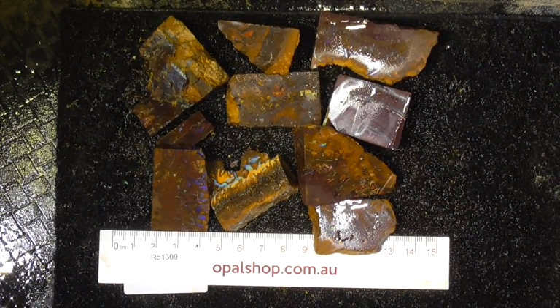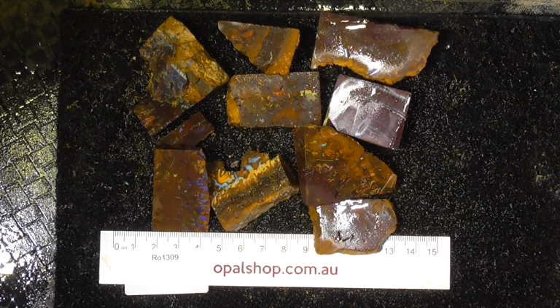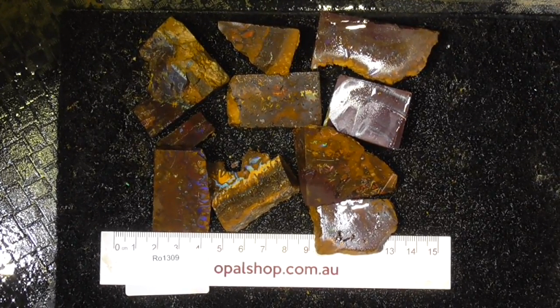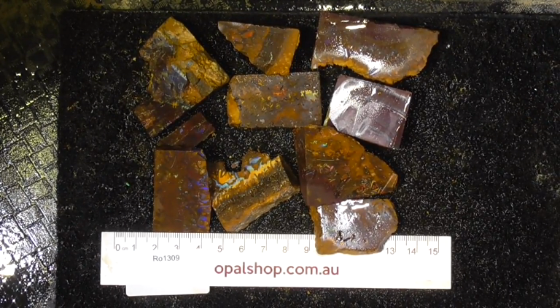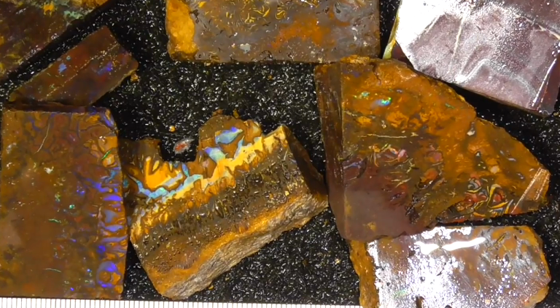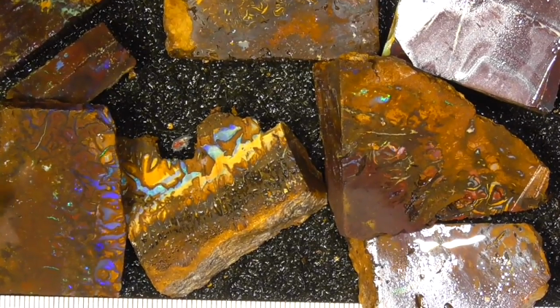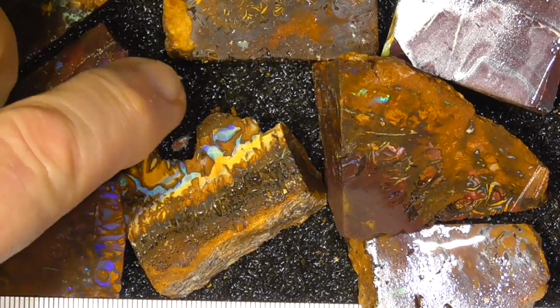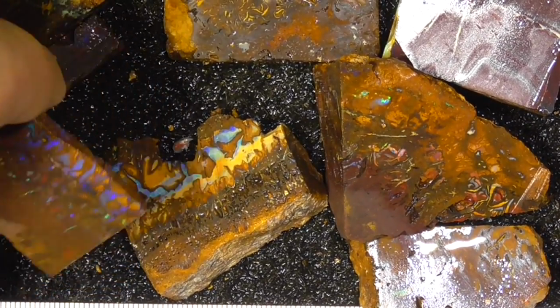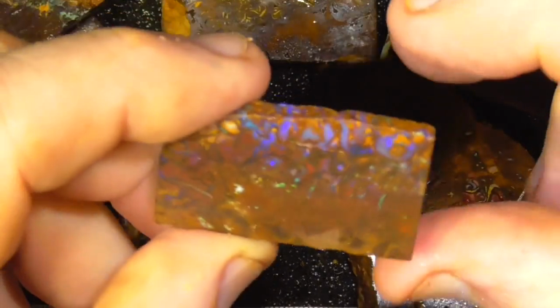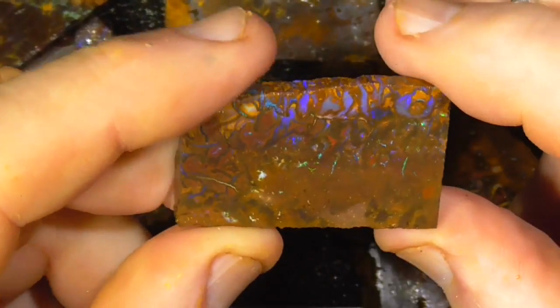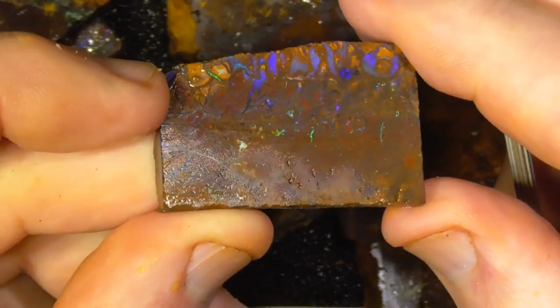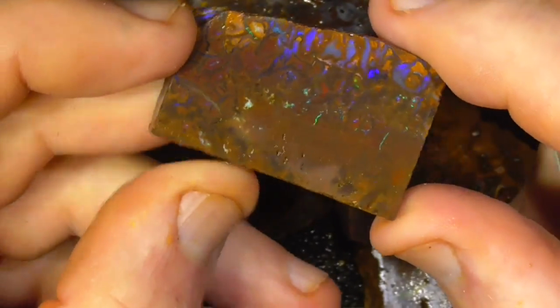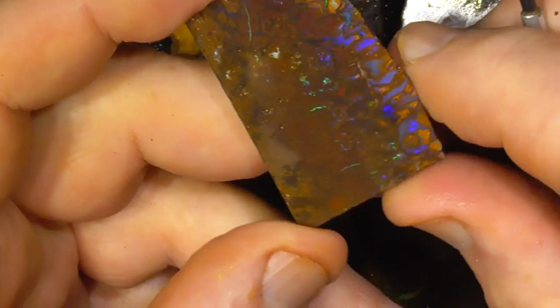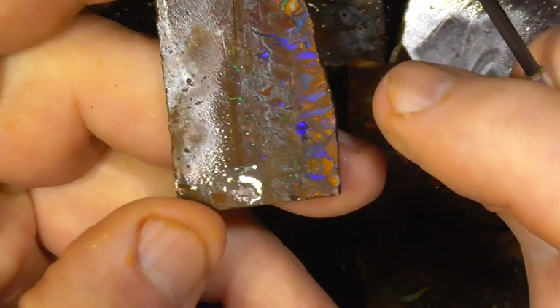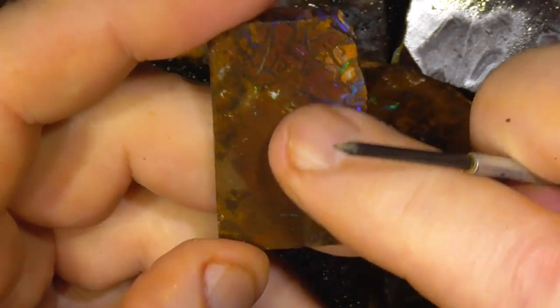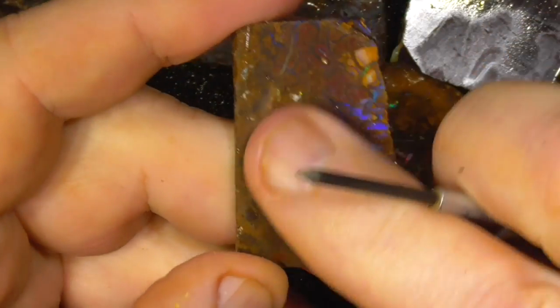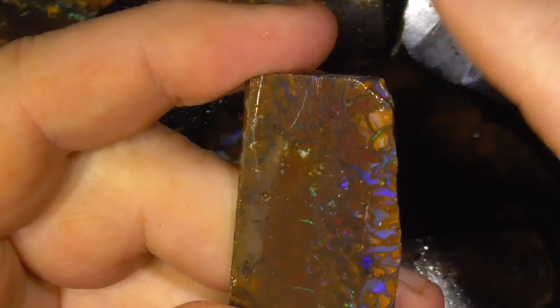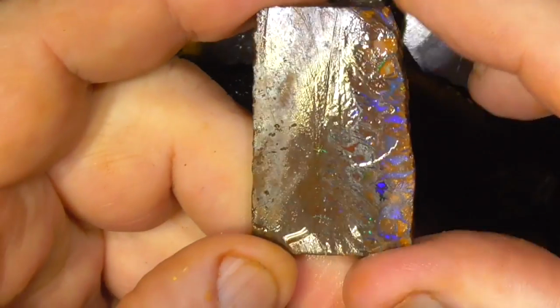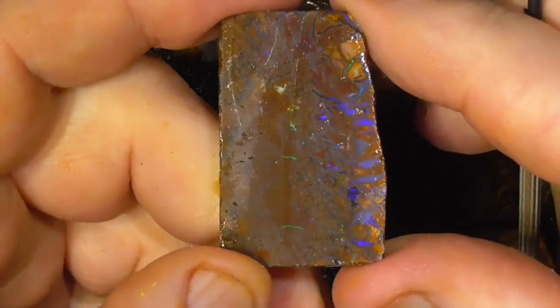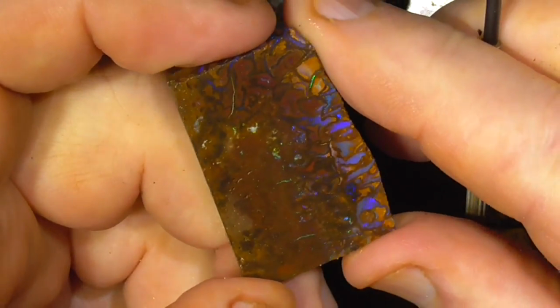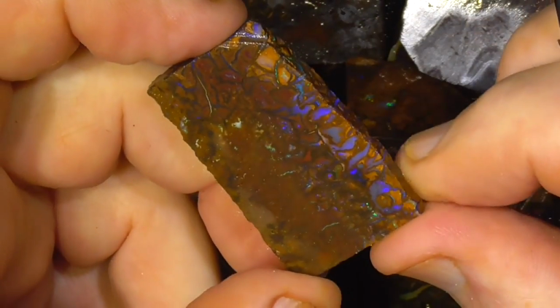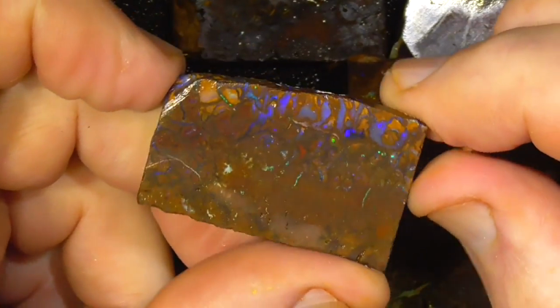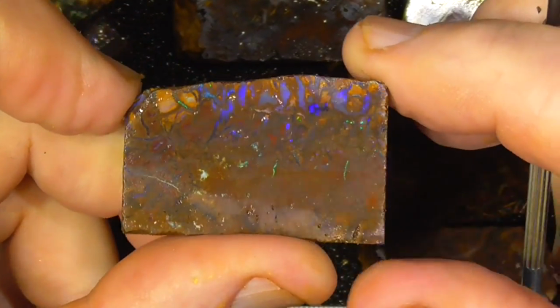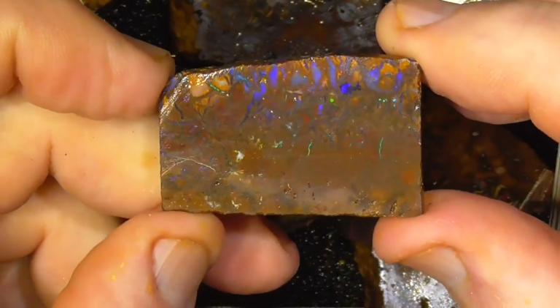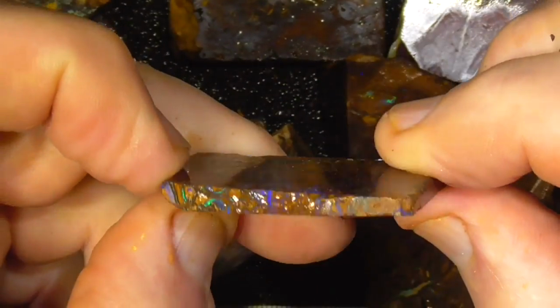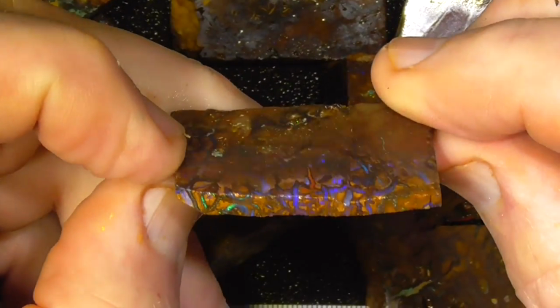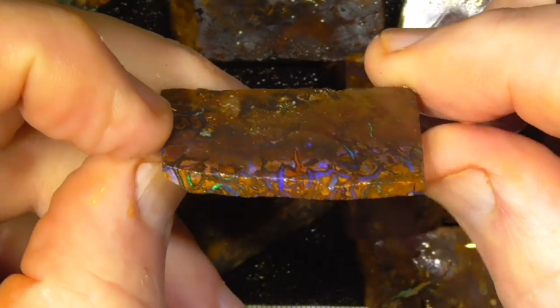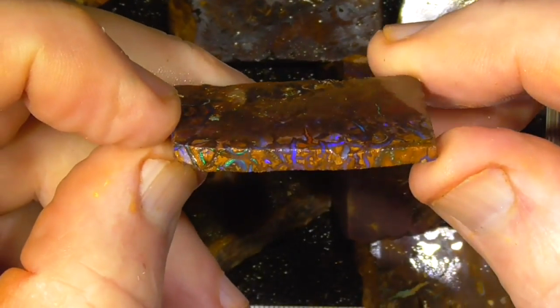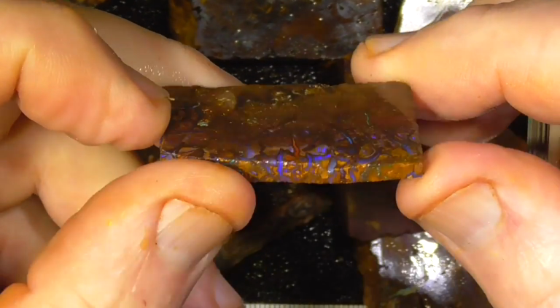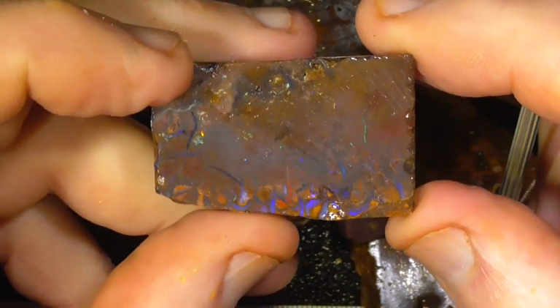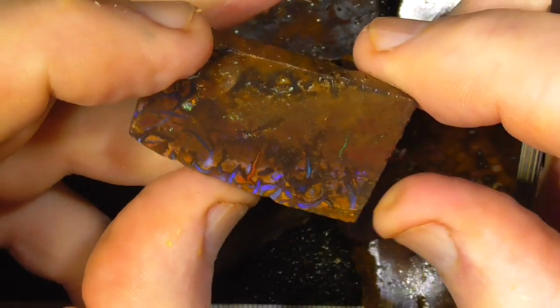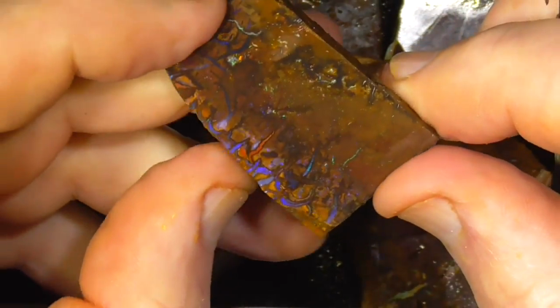I'll zoom in for you. Some quite nice pieces in this deal. Beautiful purples. Thick enough to stay in one piece, I think.